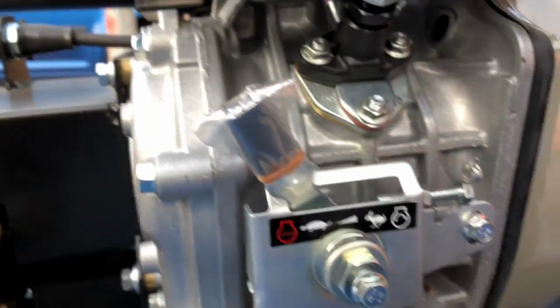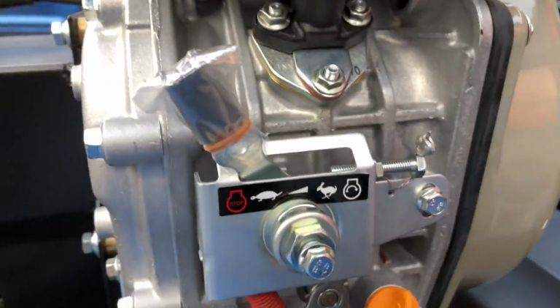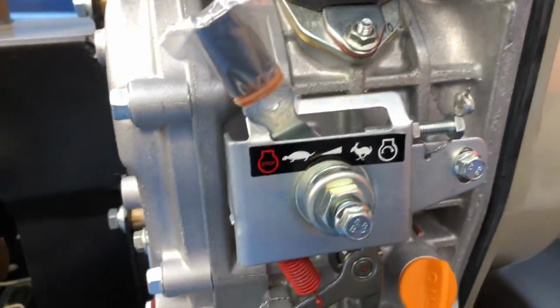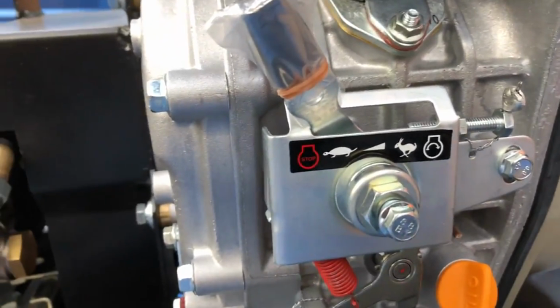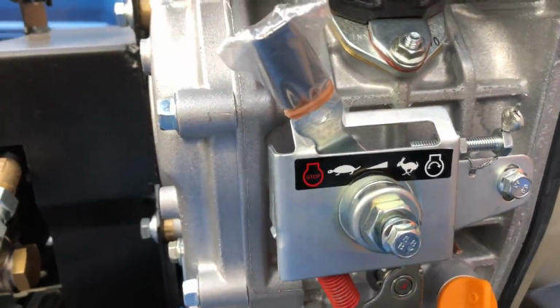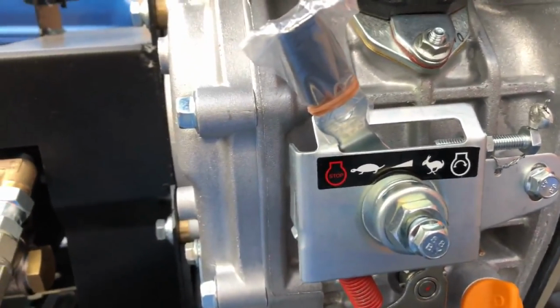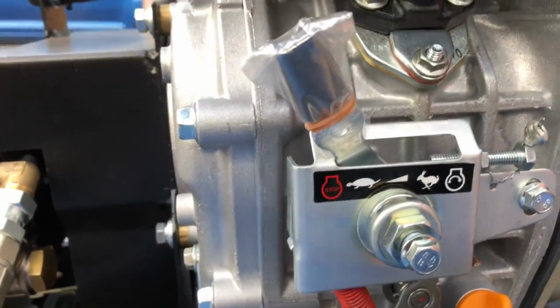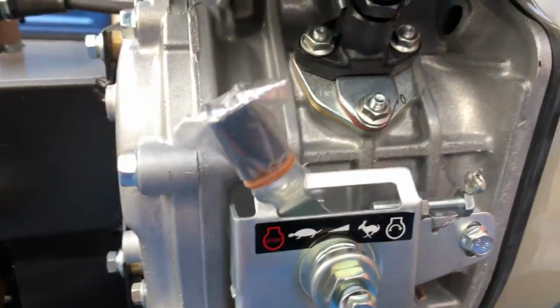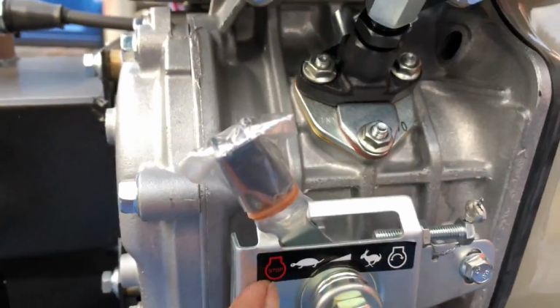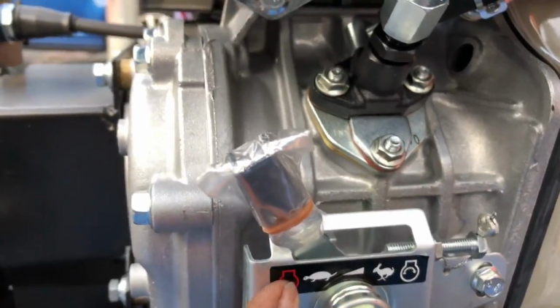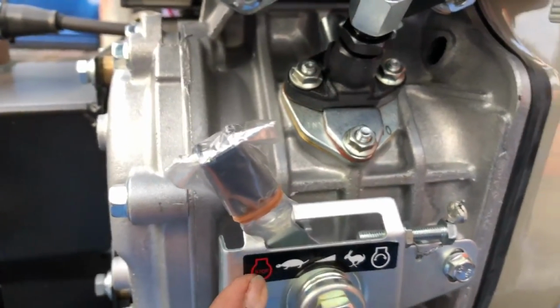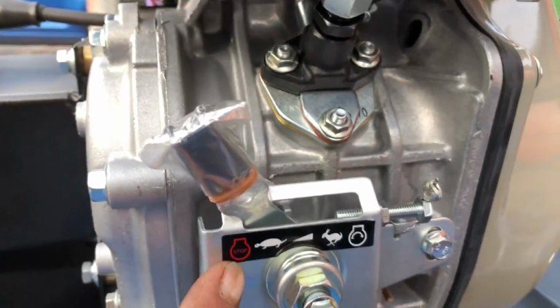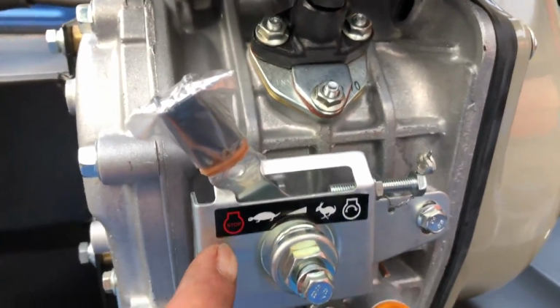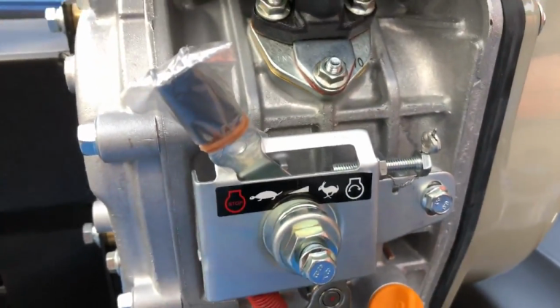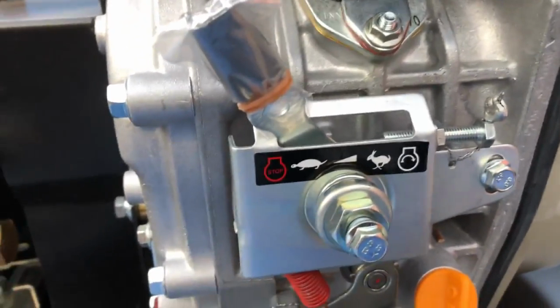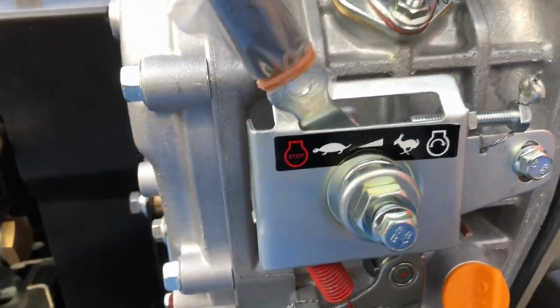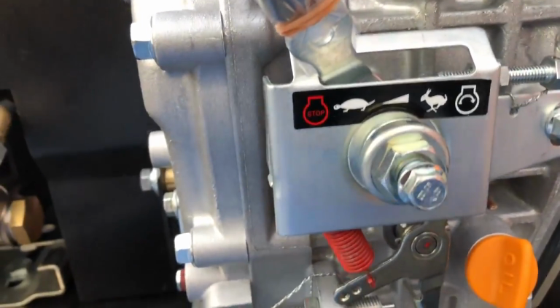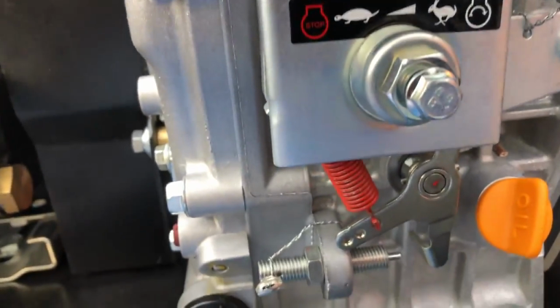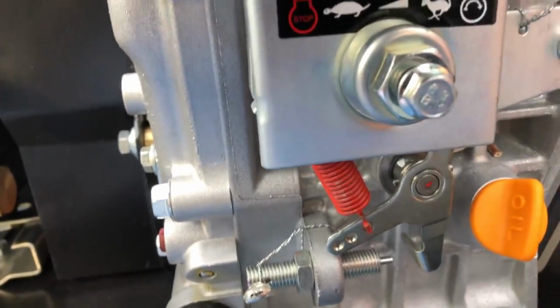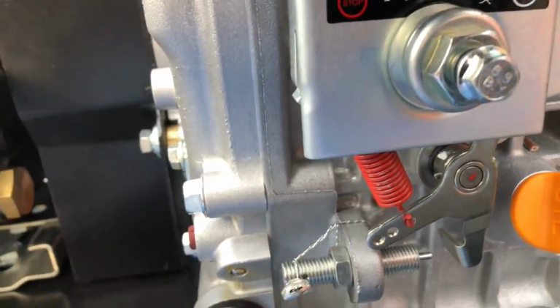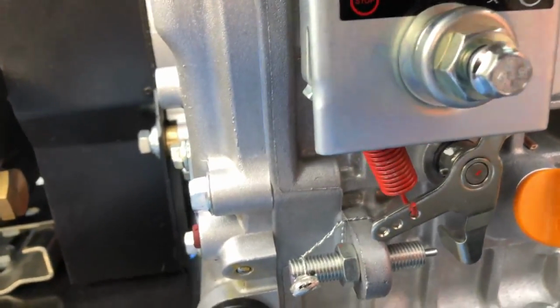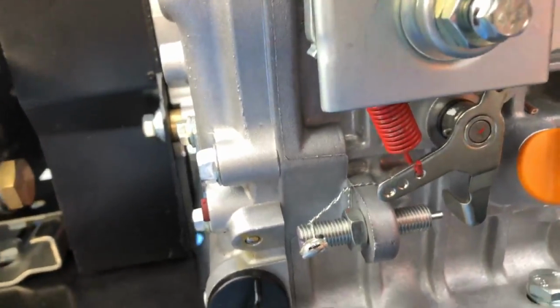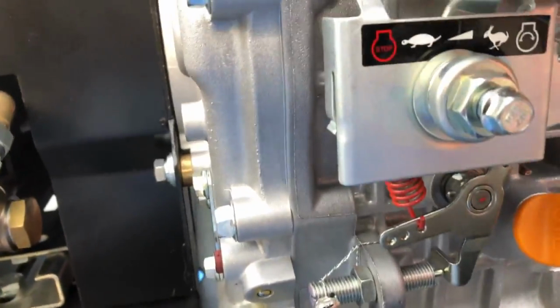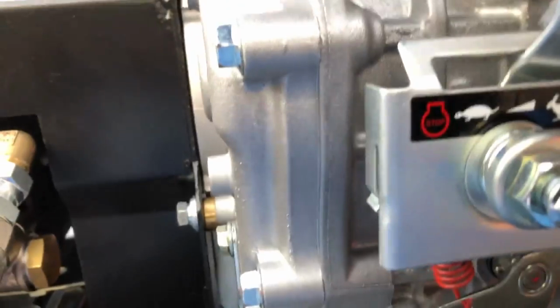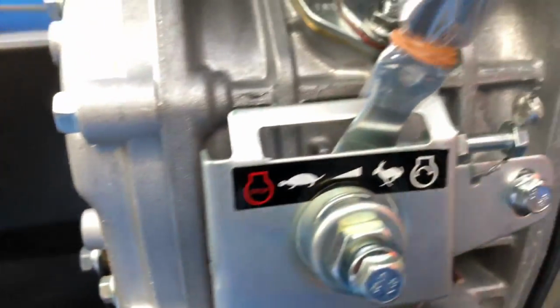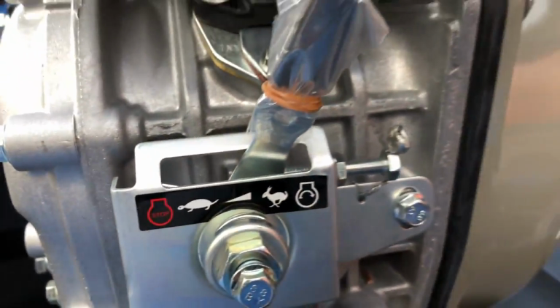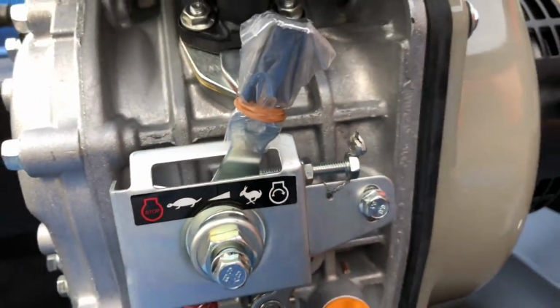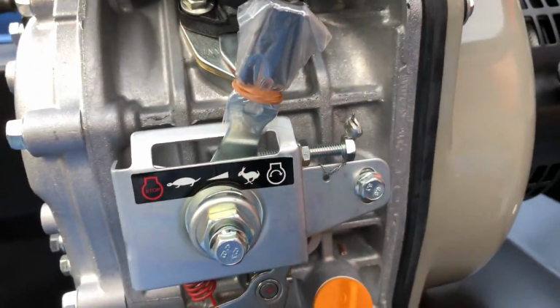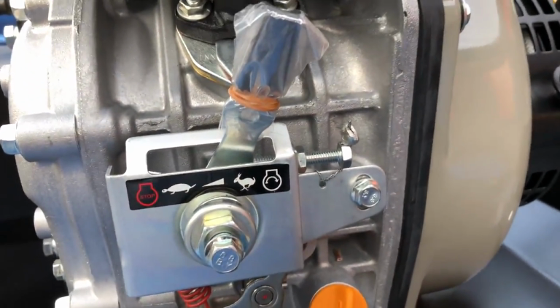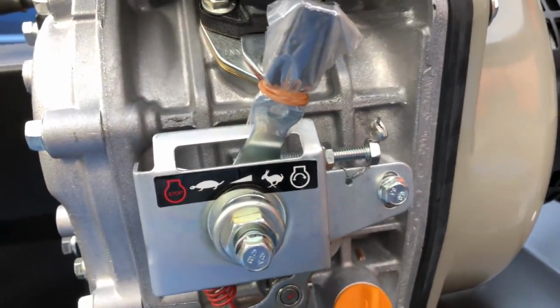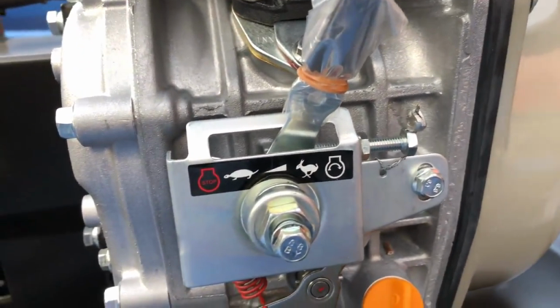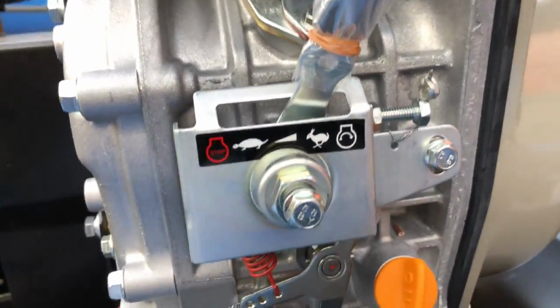You've got the throttle and the choke here on the system itself. To stop it, you turn it to this position. And obviously to rev the machine up, you push the throttle over. That is revving it up to full revs.